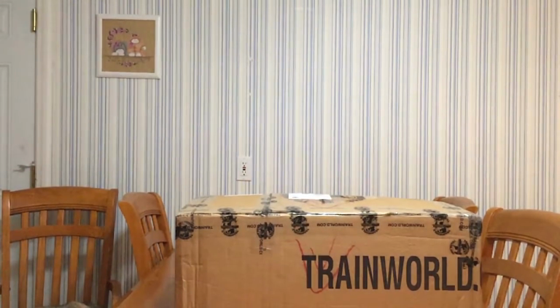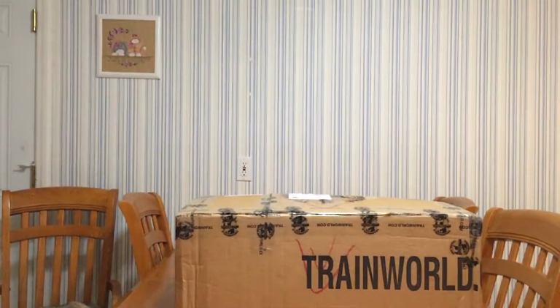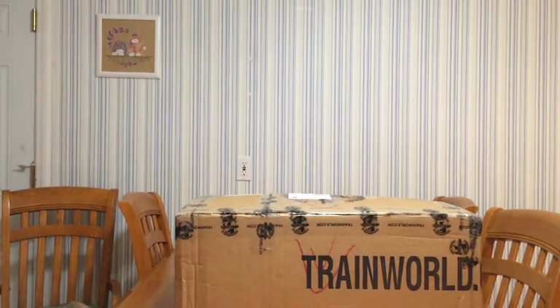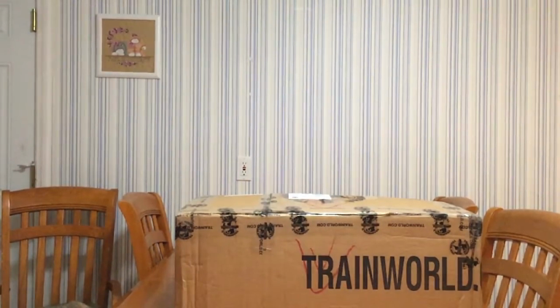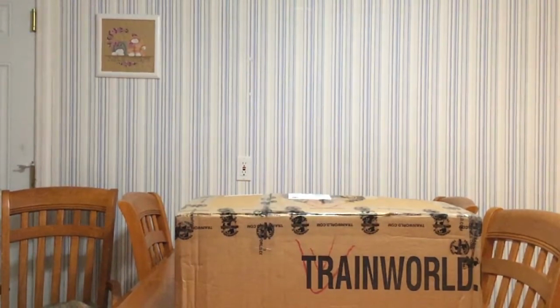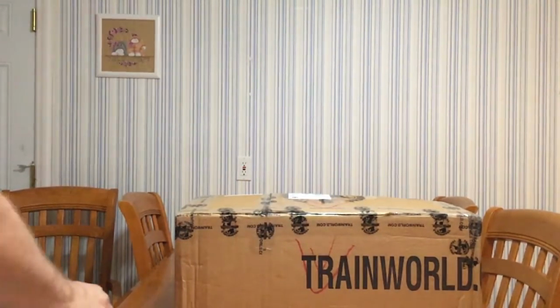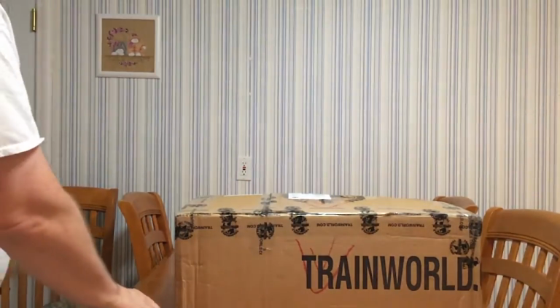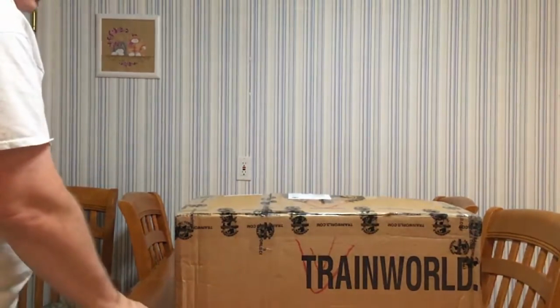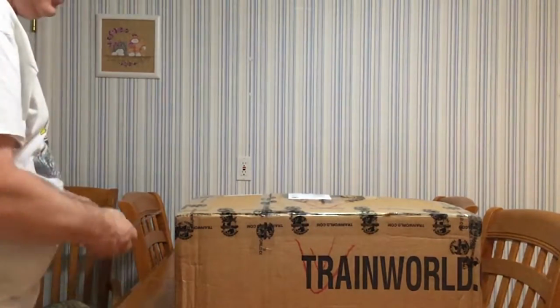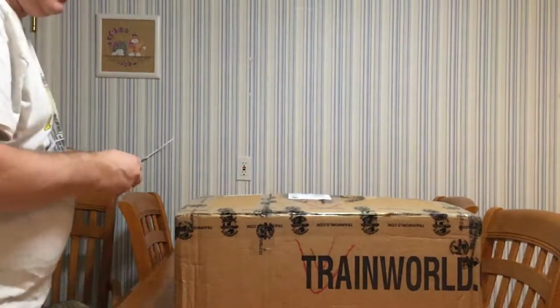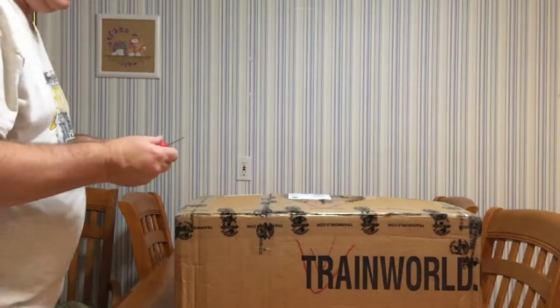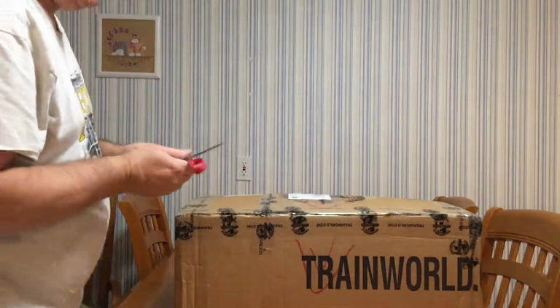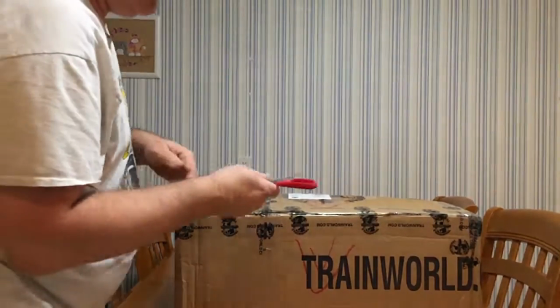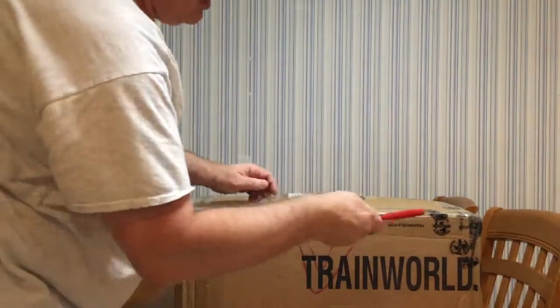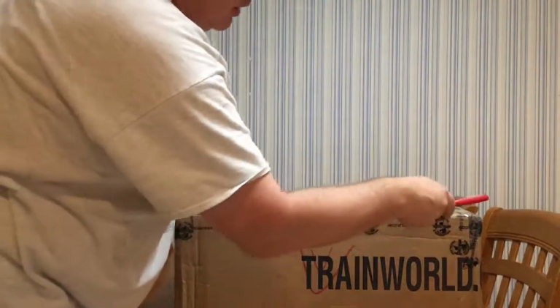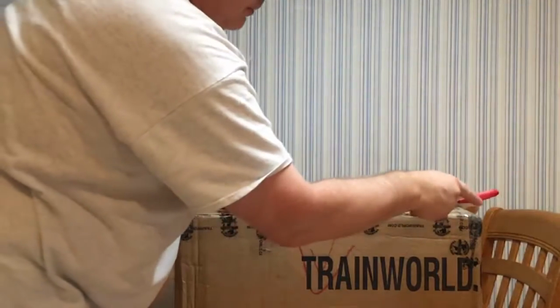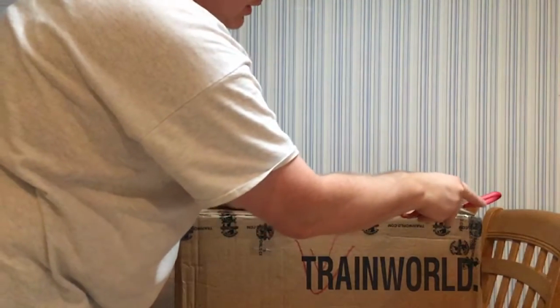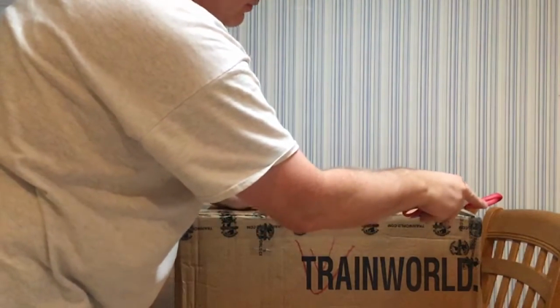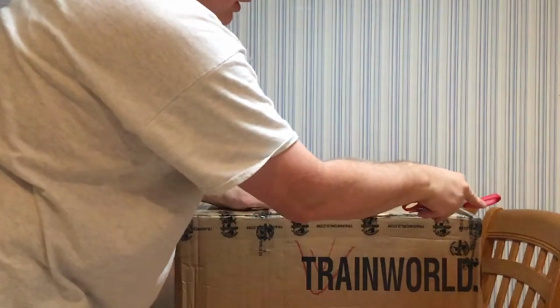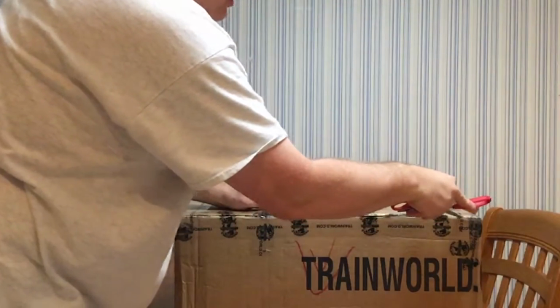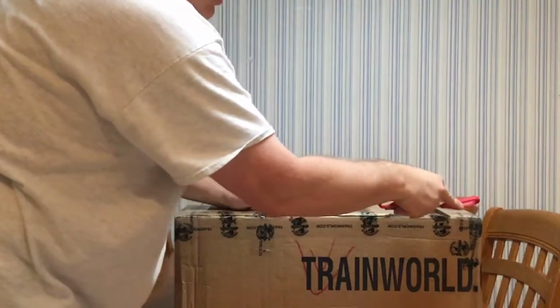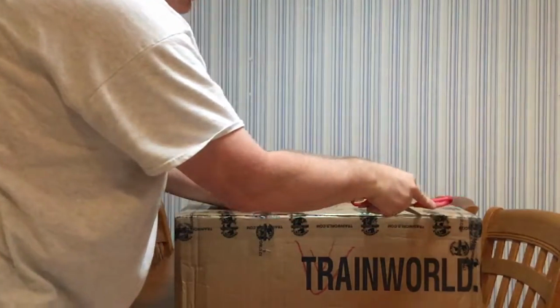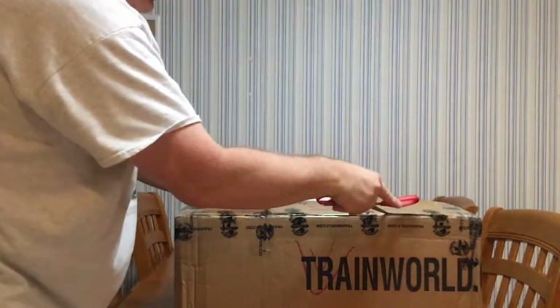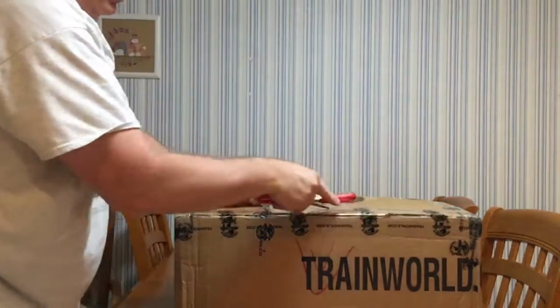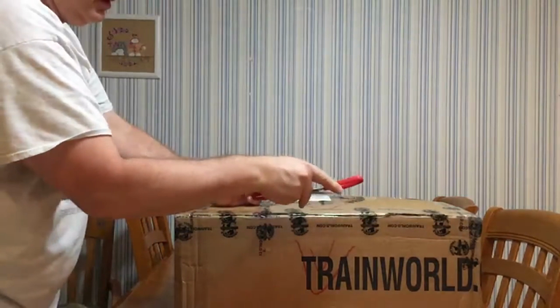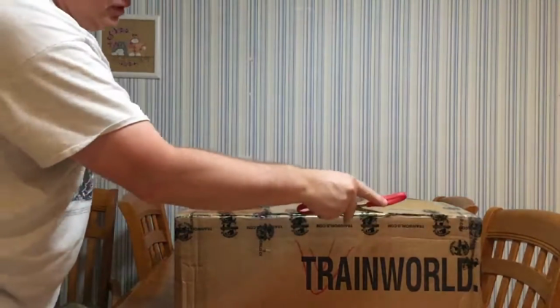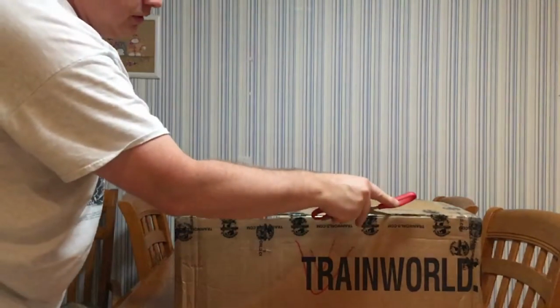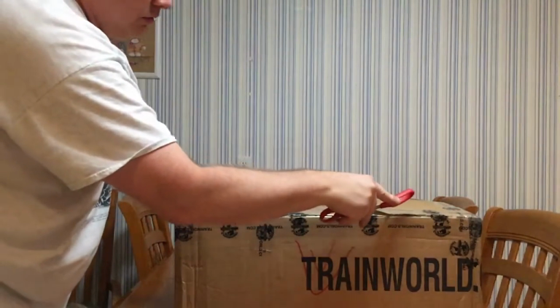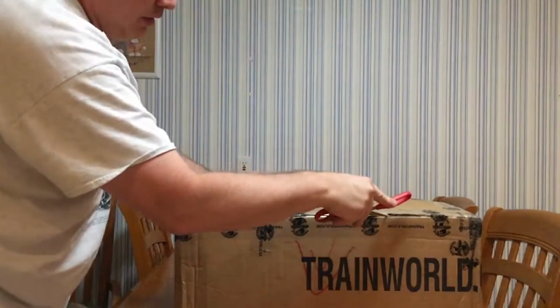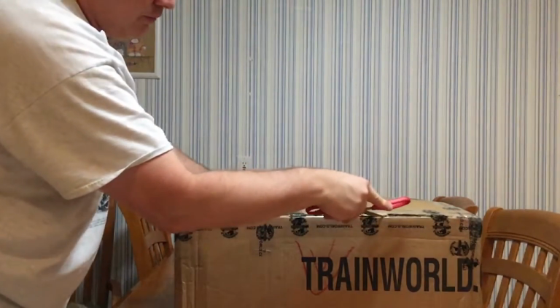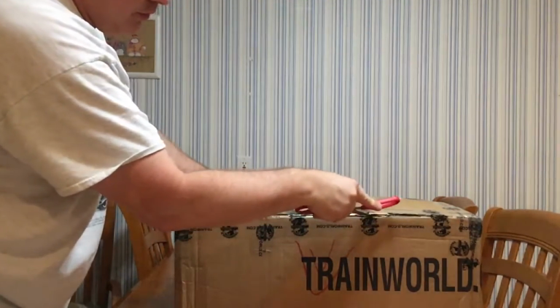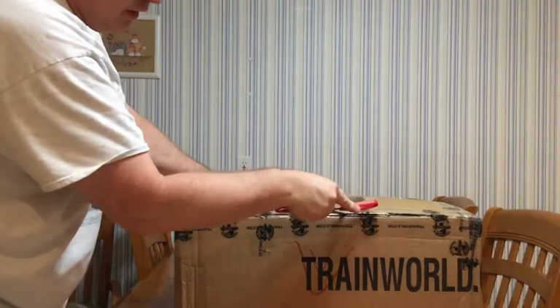Hi, this is John again. I'm showing you the opening of my Lionel Daylight engine that just showed up for me here.